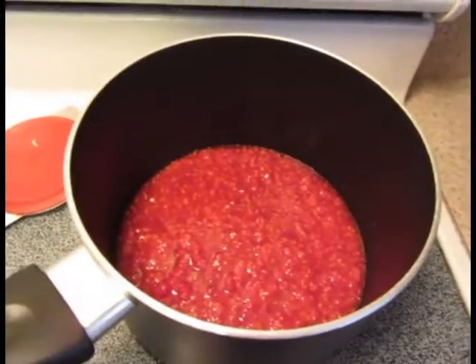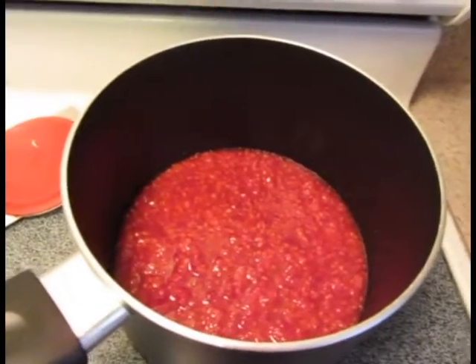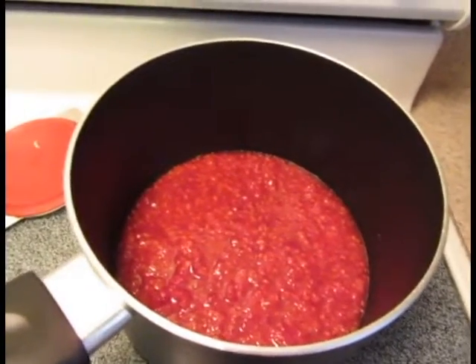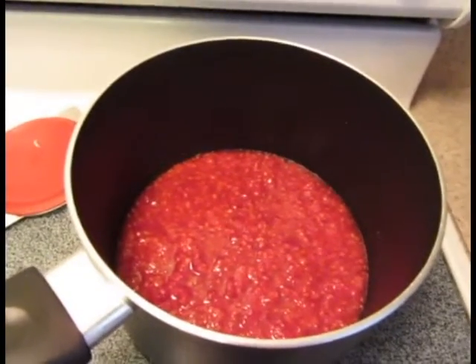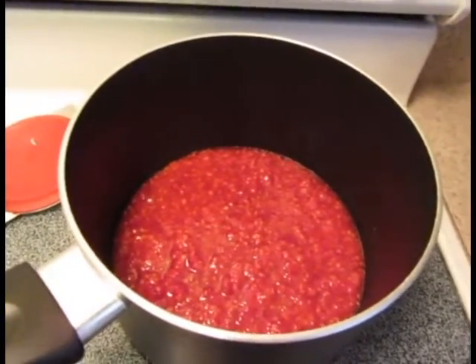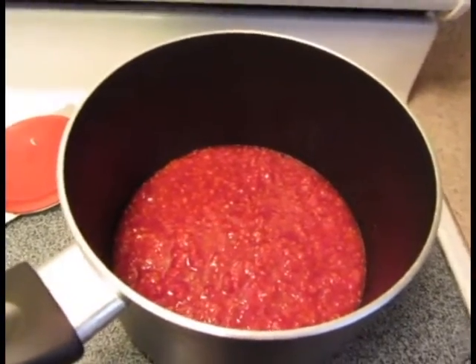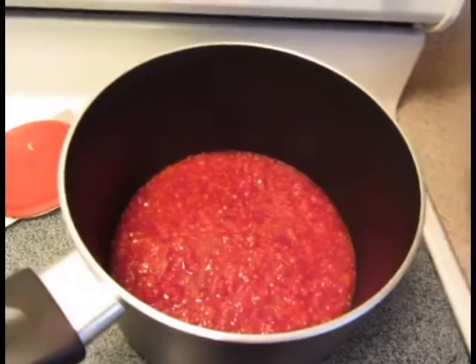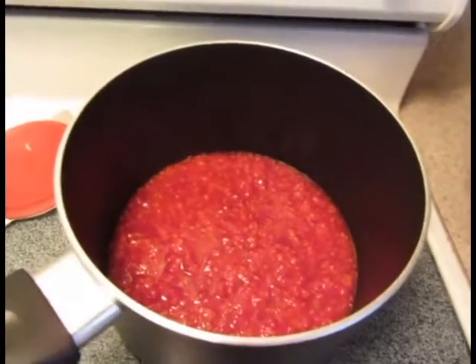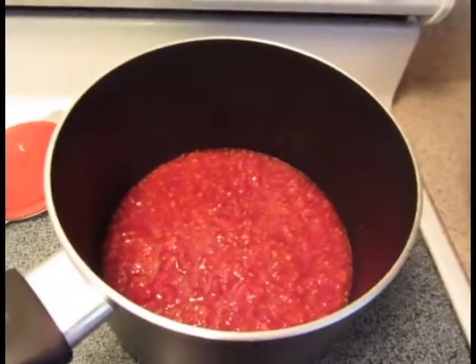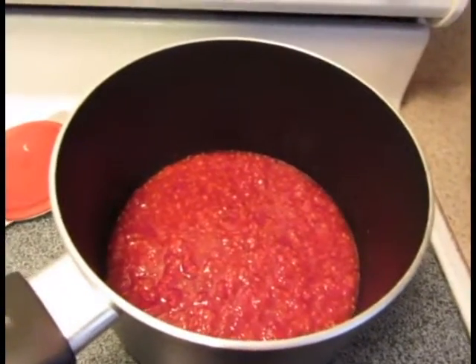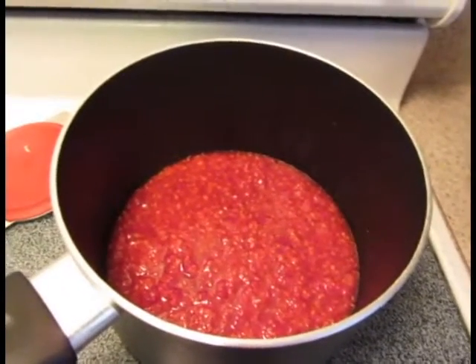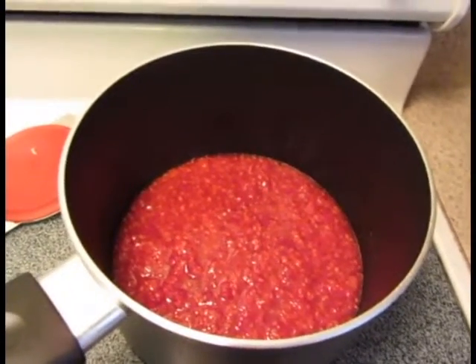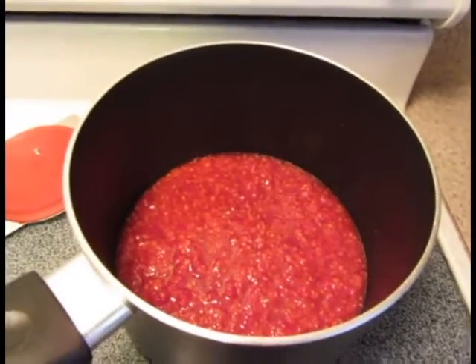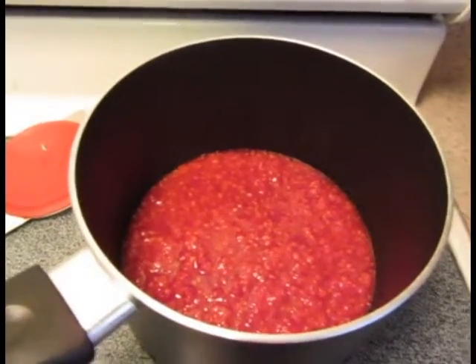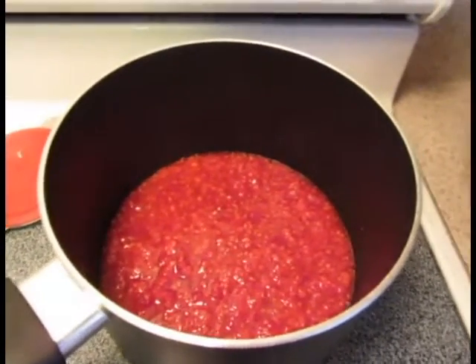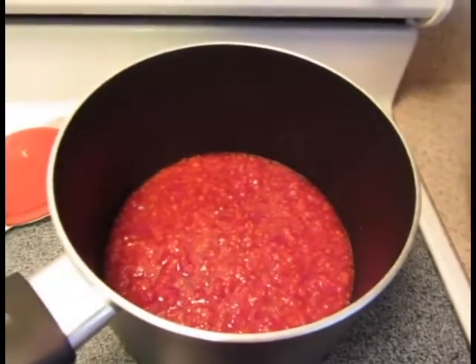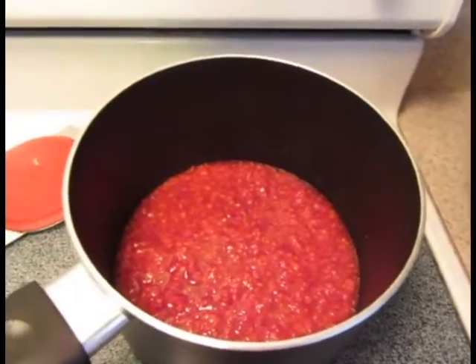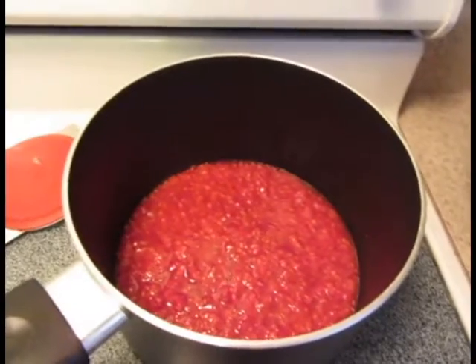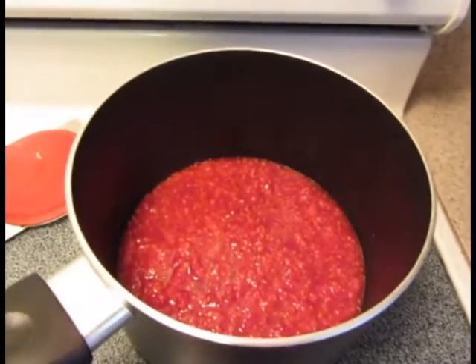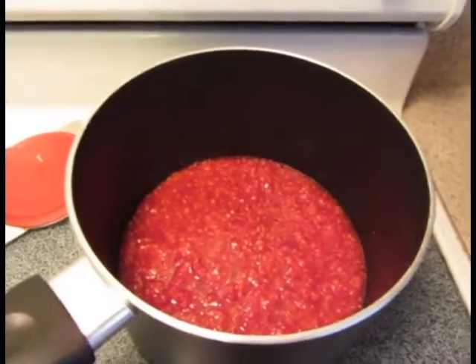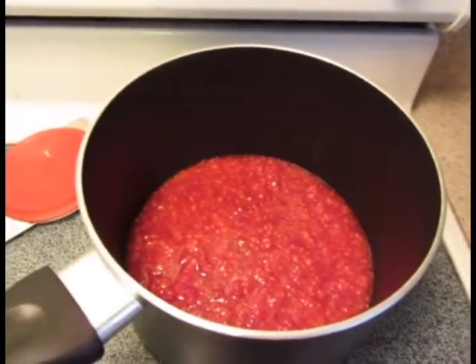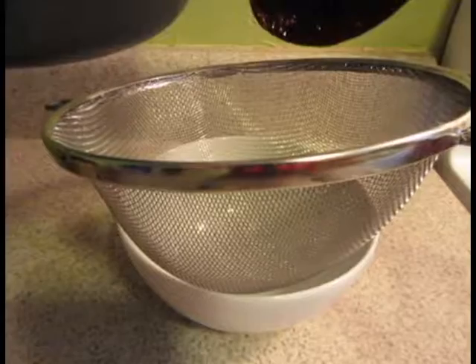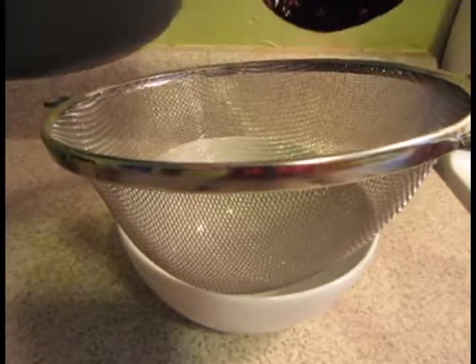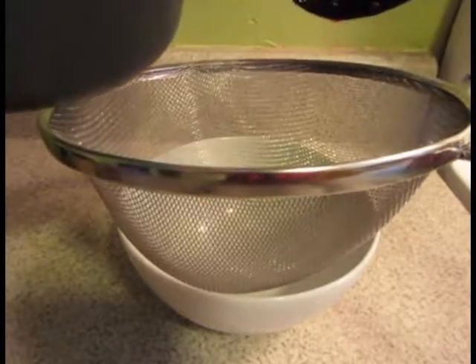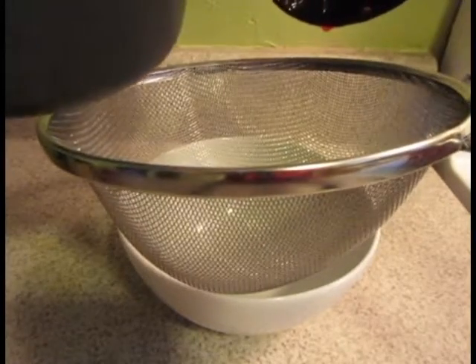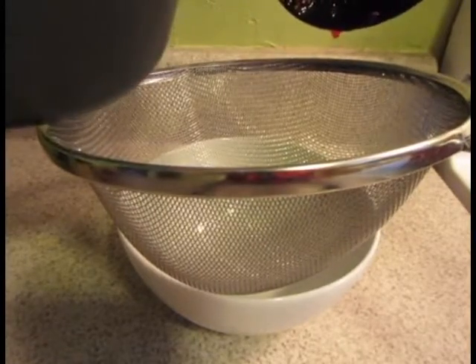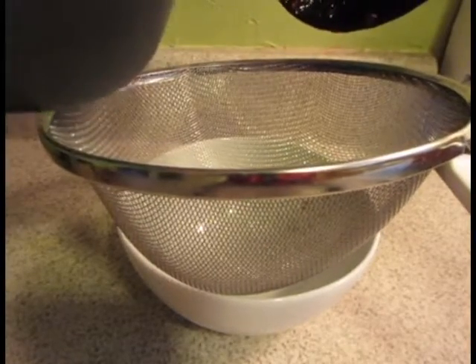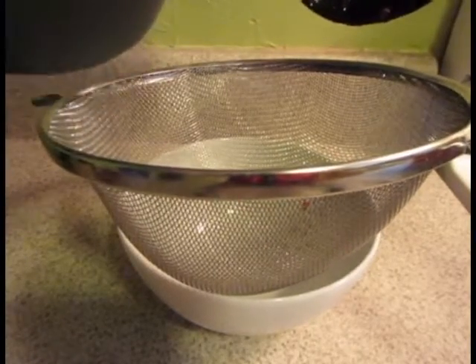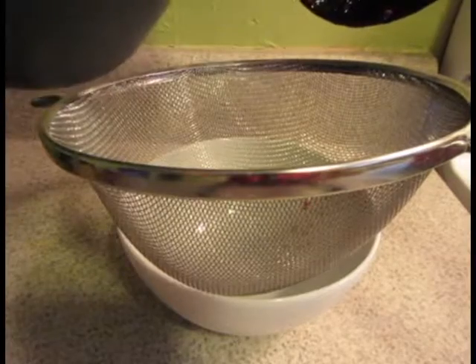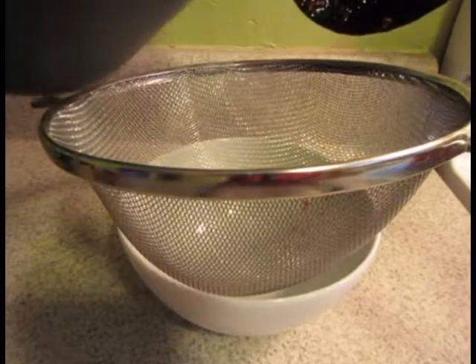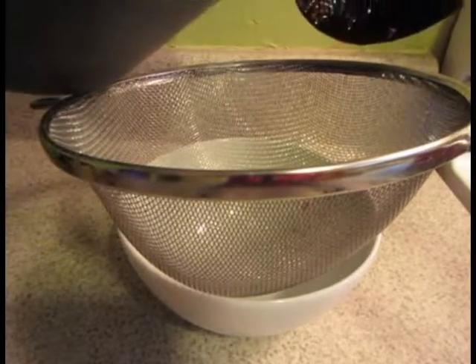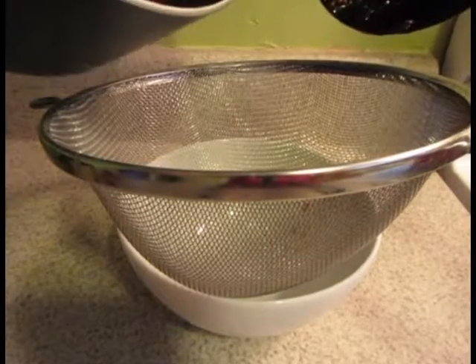Heat the sauce until the raspberries have broken down and reduced down to a good thickness. This should take about 10 minutes. Once the sauce is done cooking, strain it through a strainer to remove all the seeds.